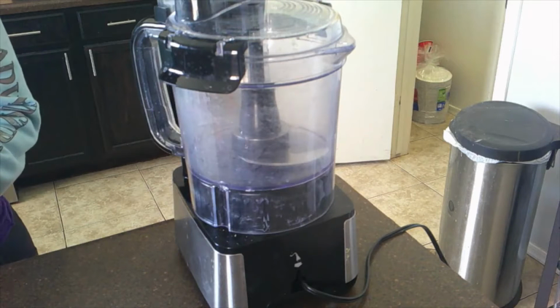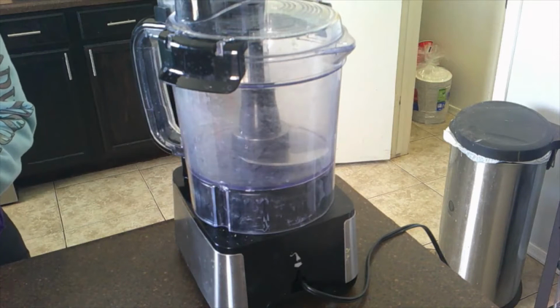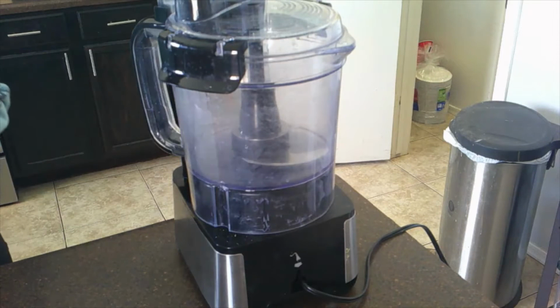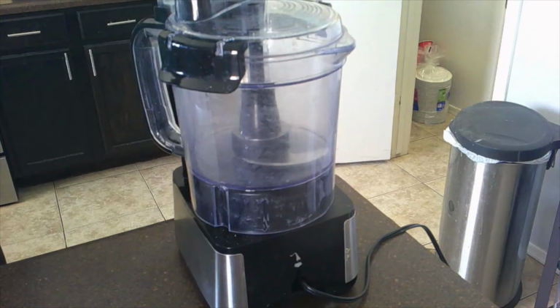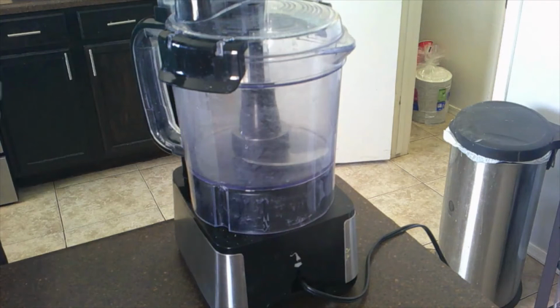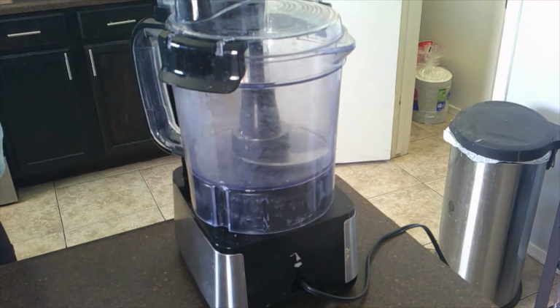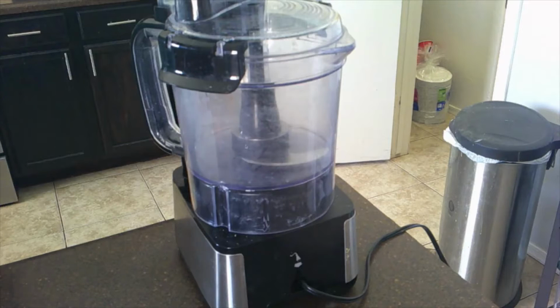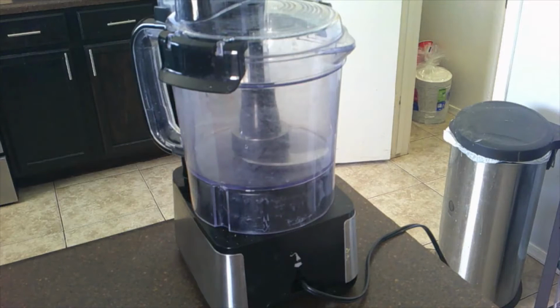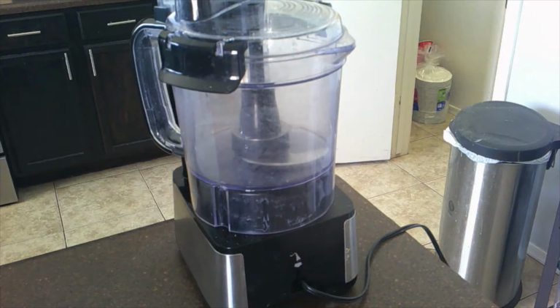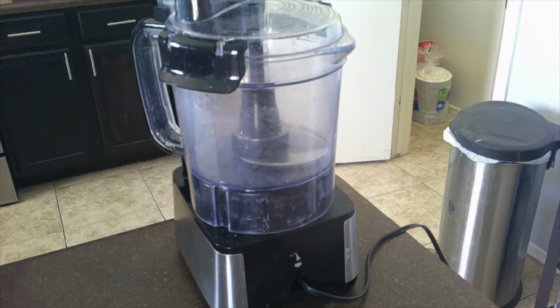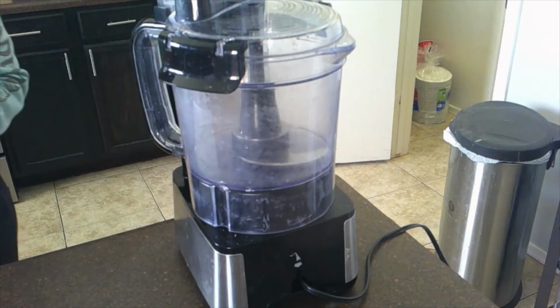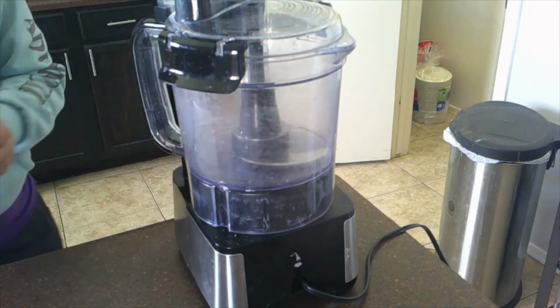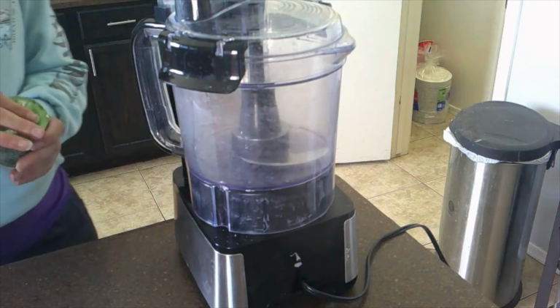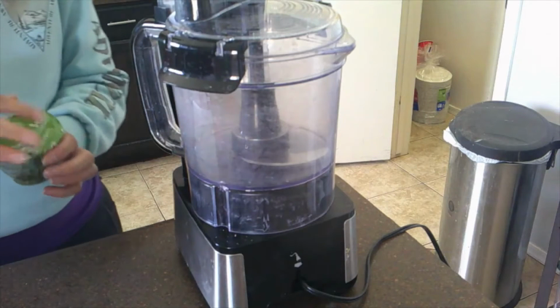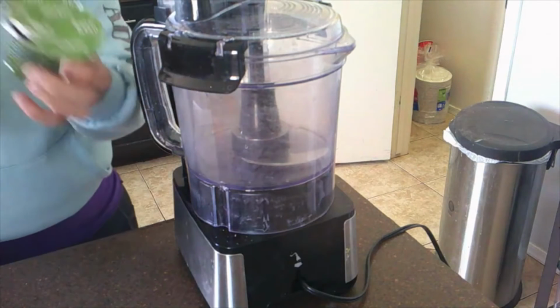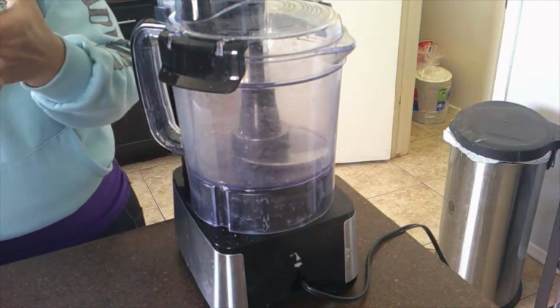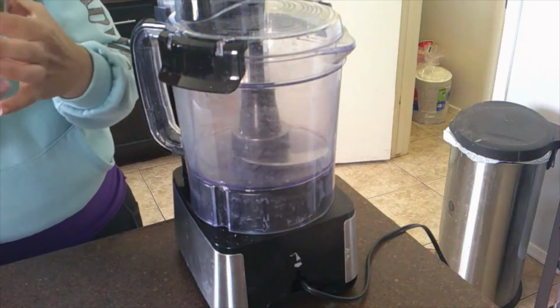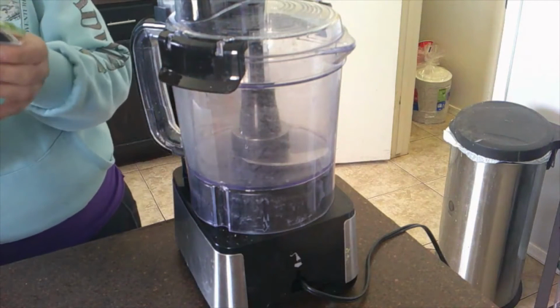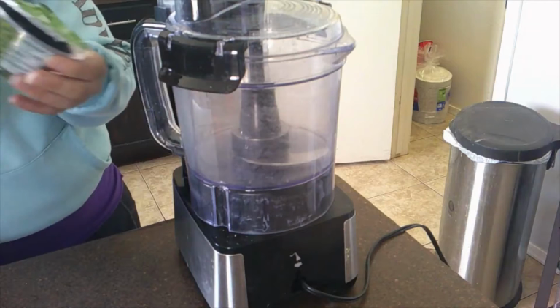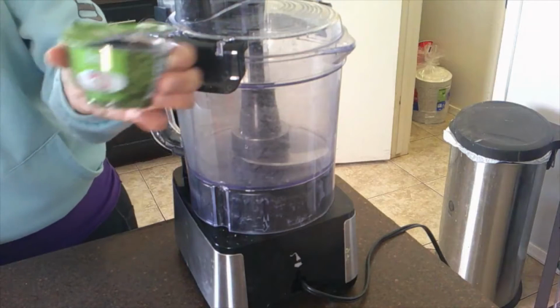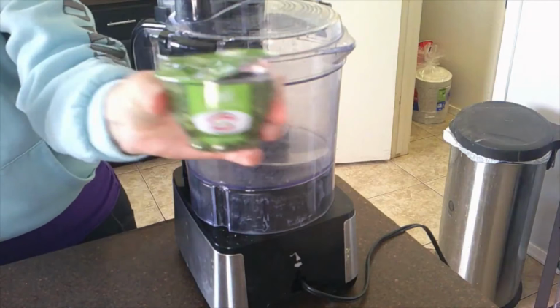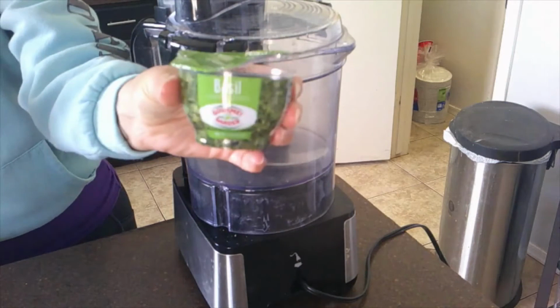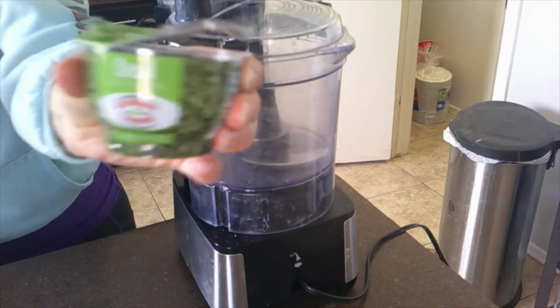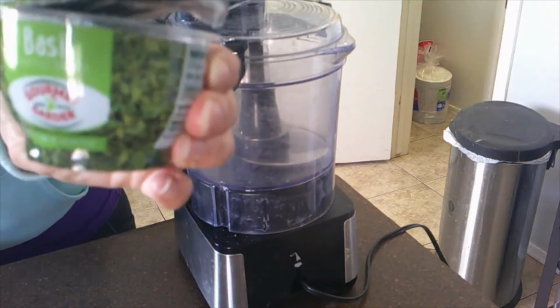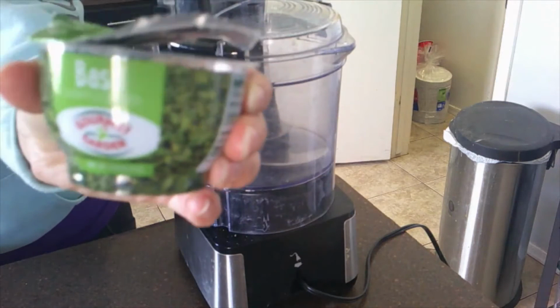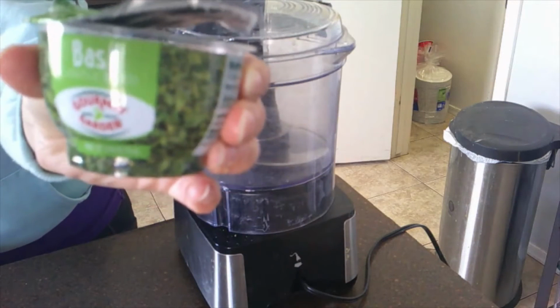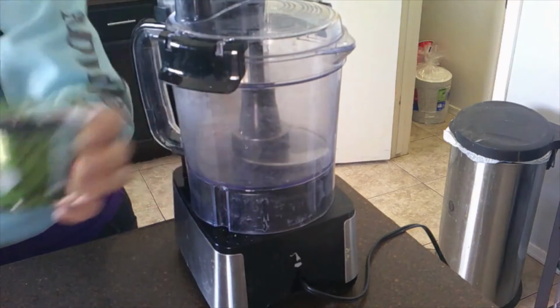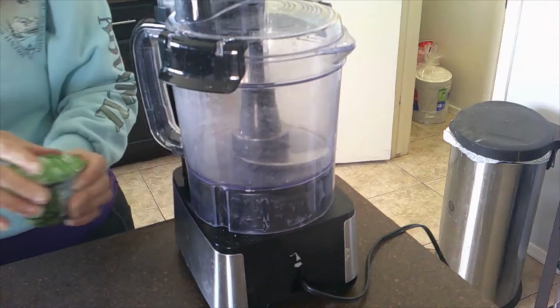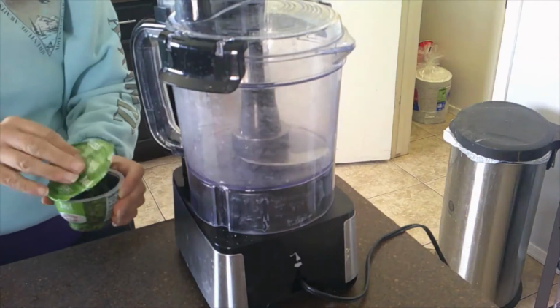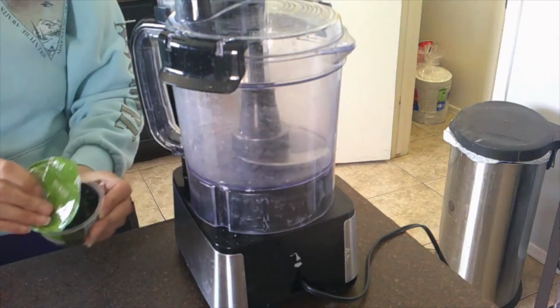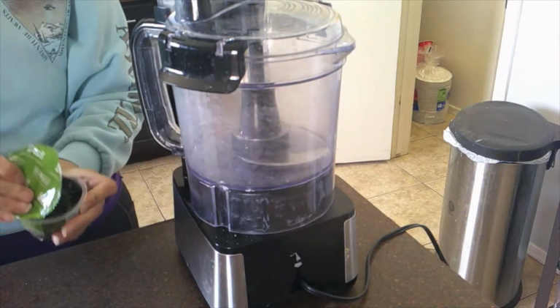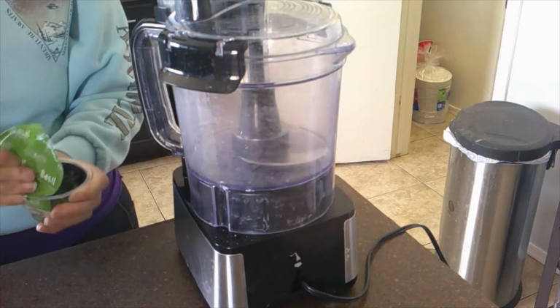So we're going to put in one cup of basil leaves. I just bought this little cup of freshly cut basil leaf.